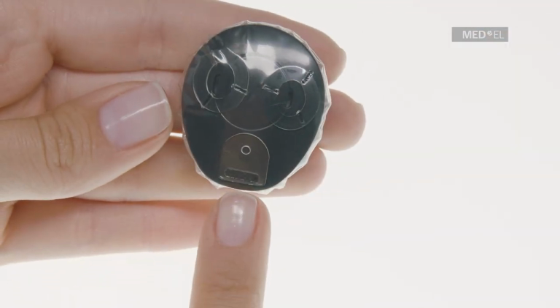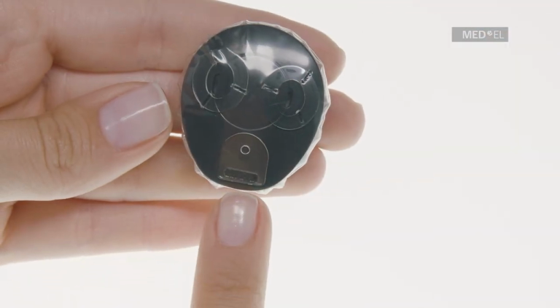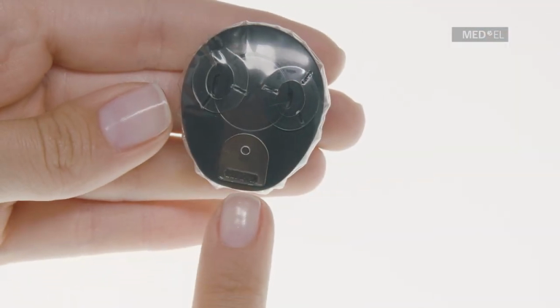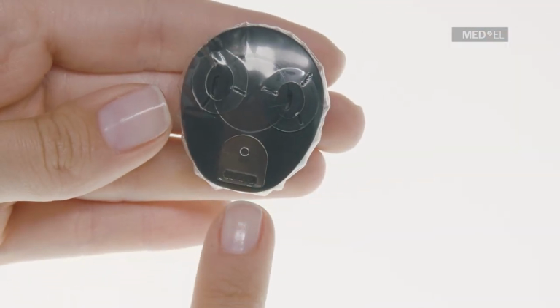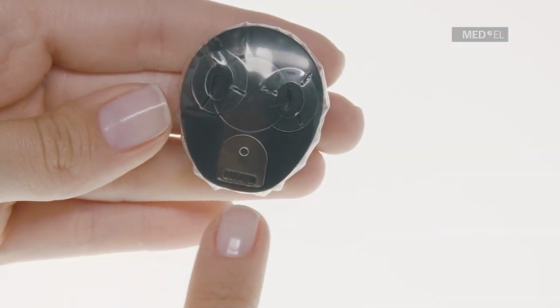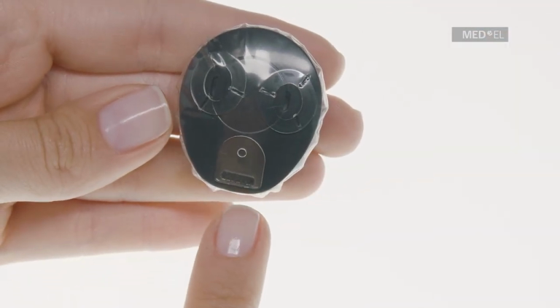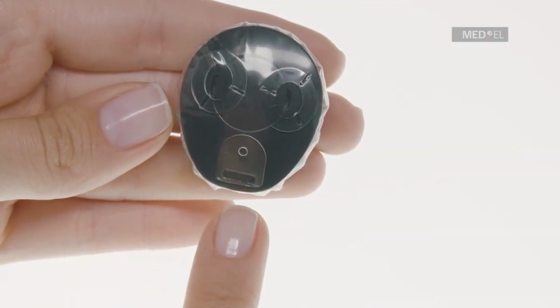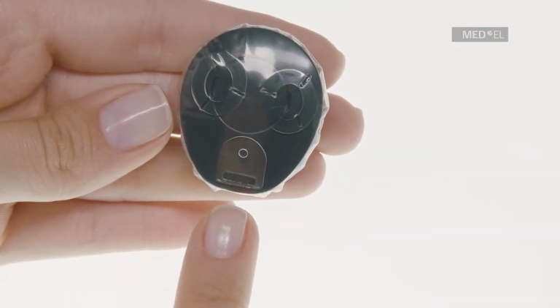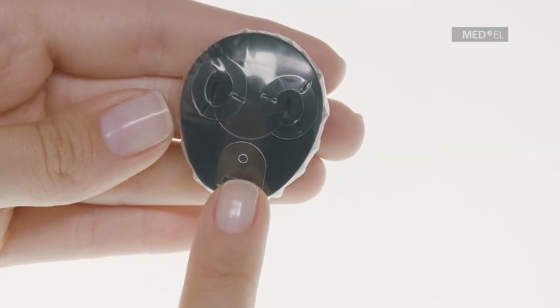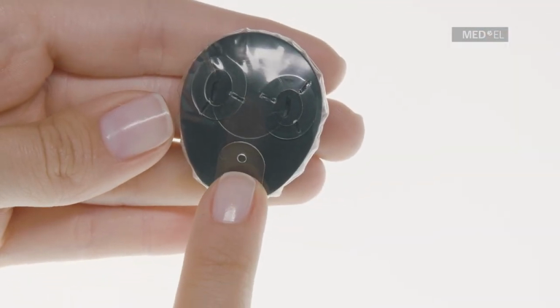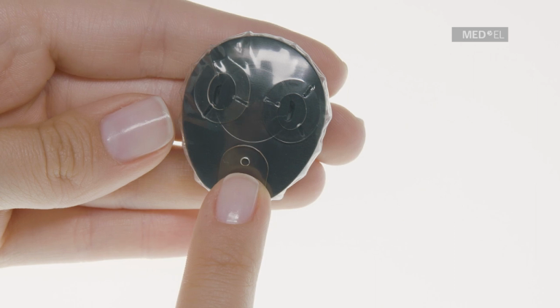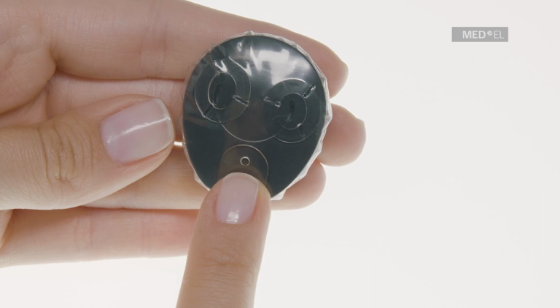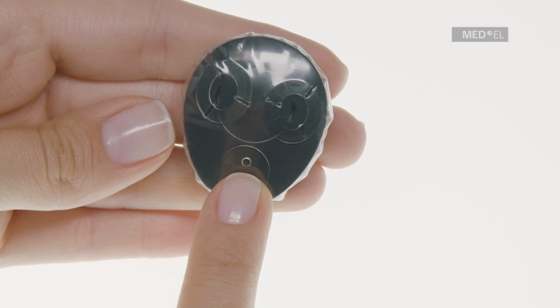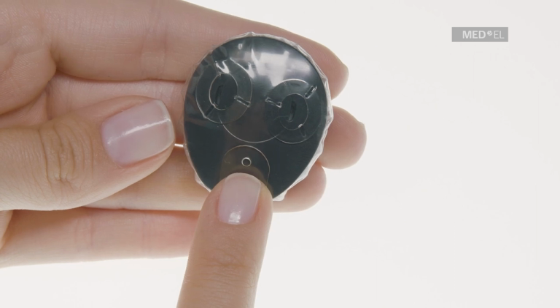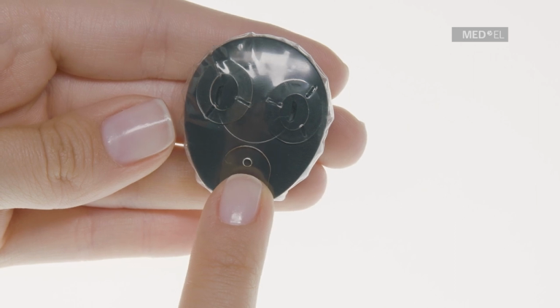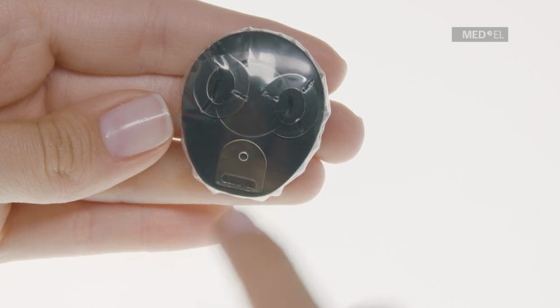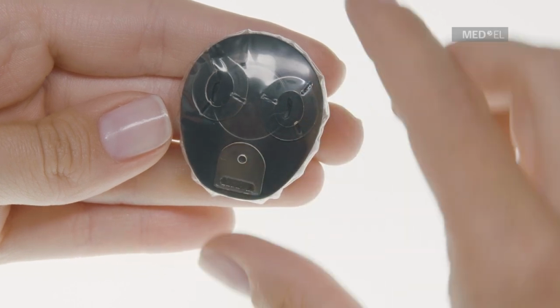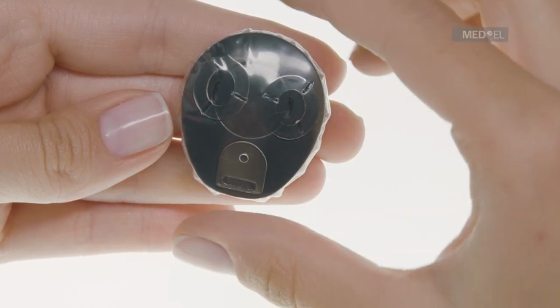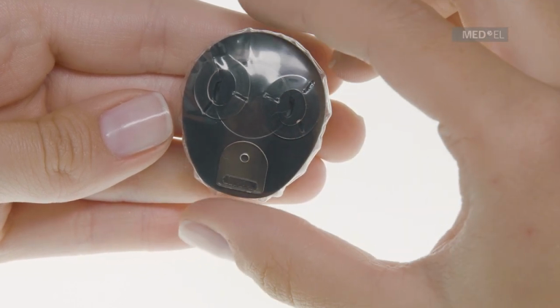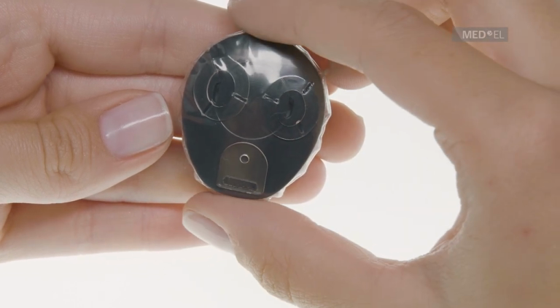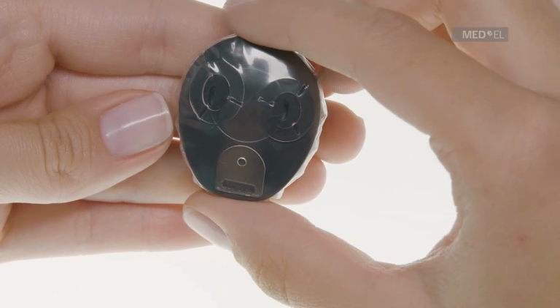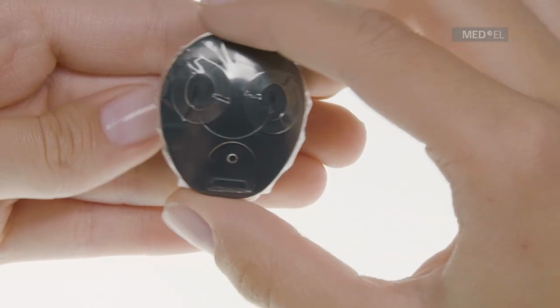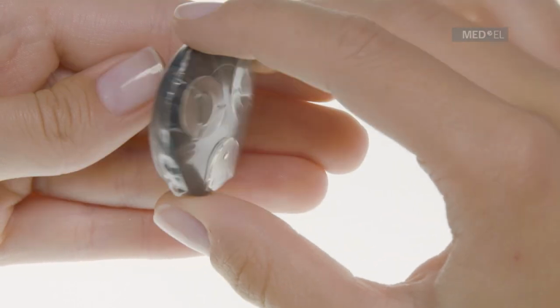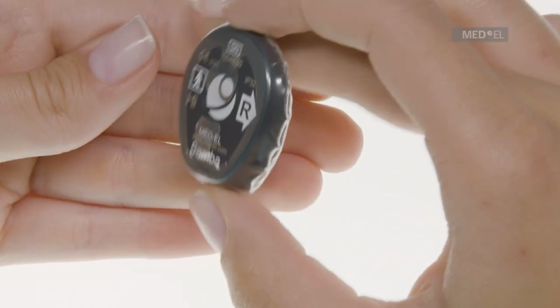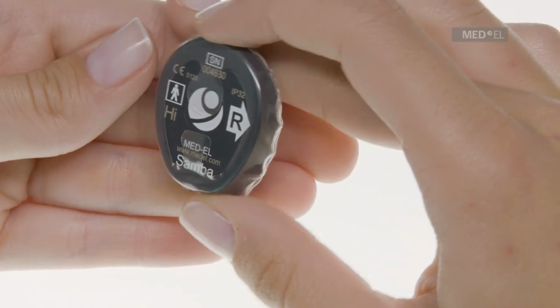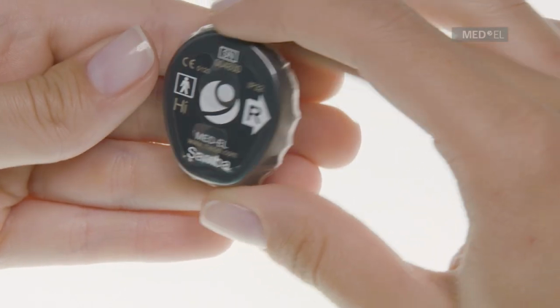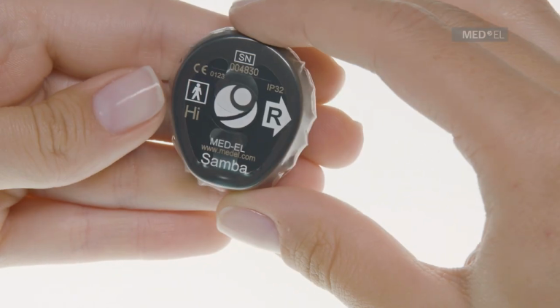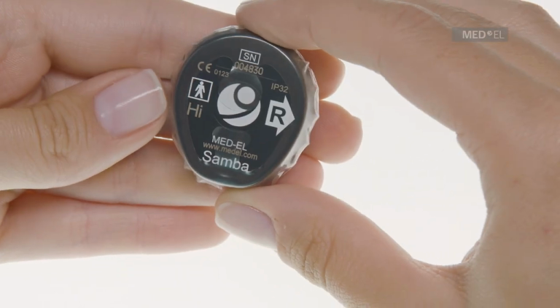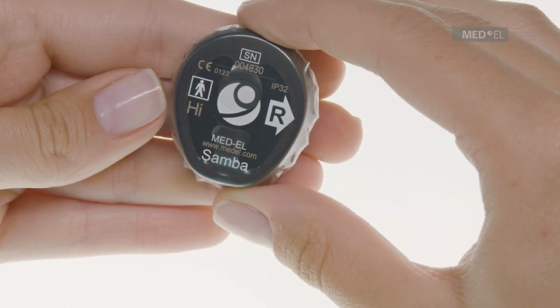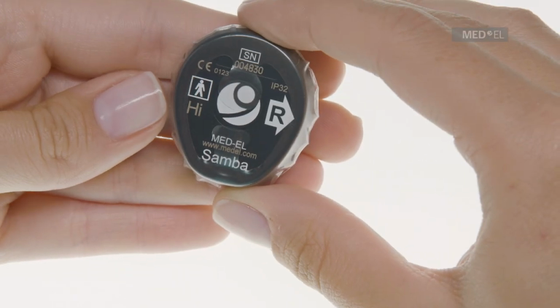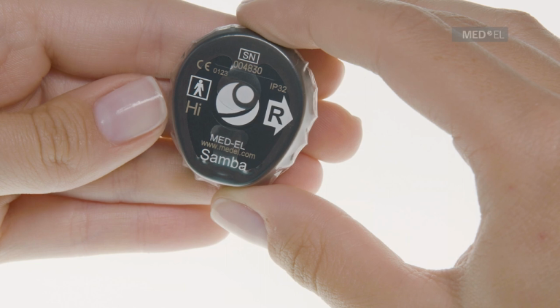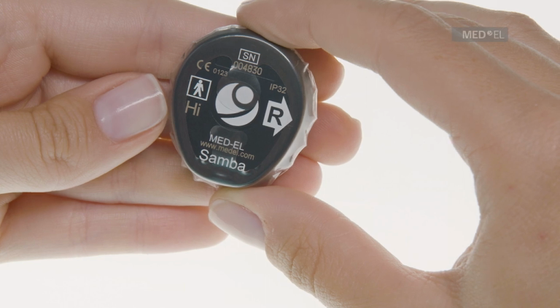Avoid pulling on the additional fixation option on top of Waterwear. You can easily recognize it by its fixation hole.